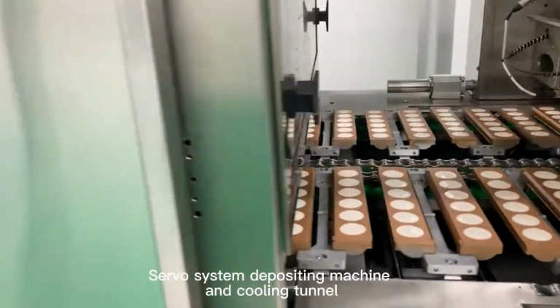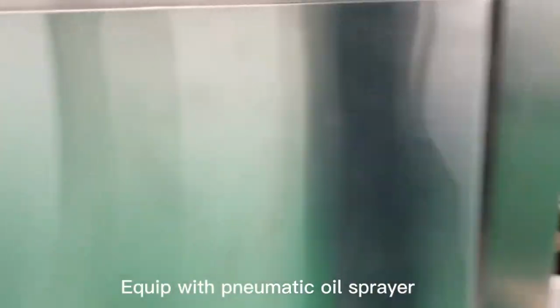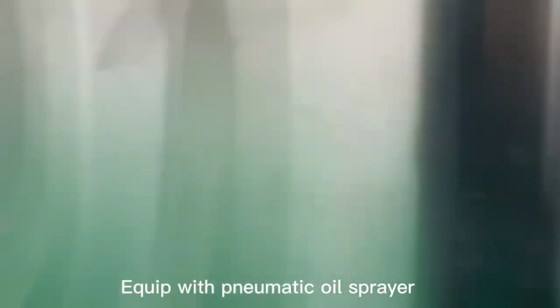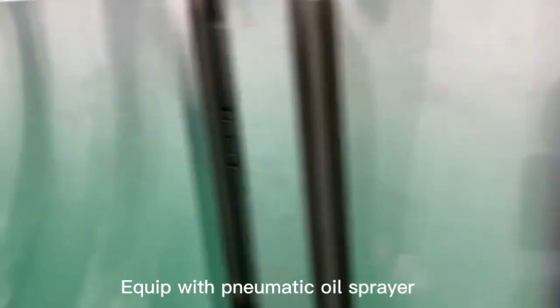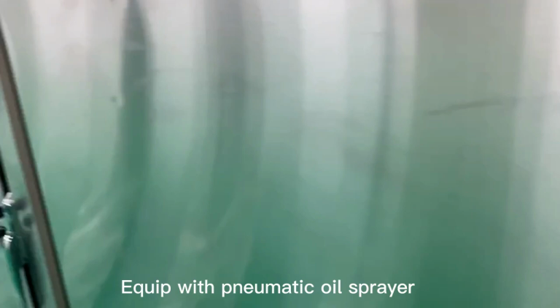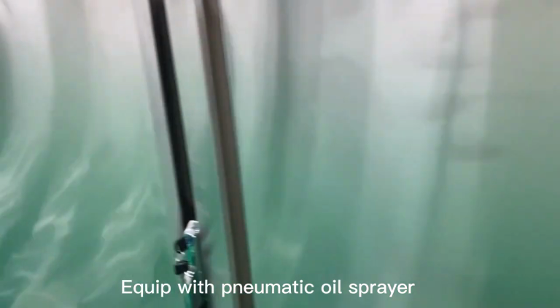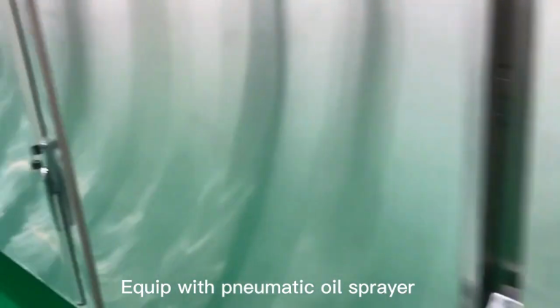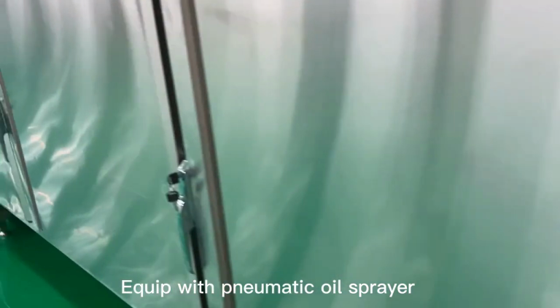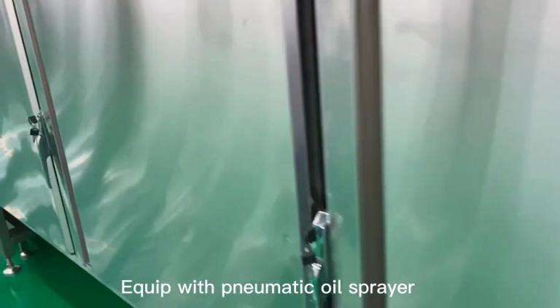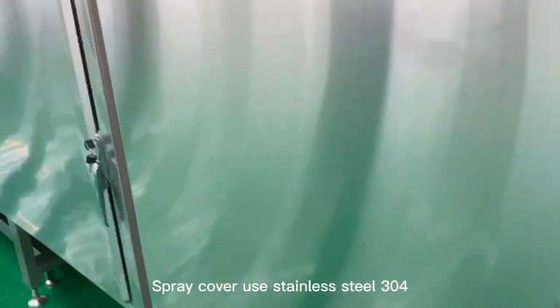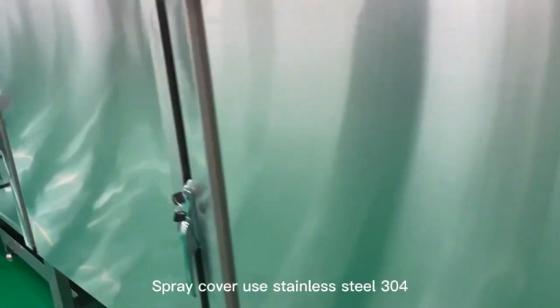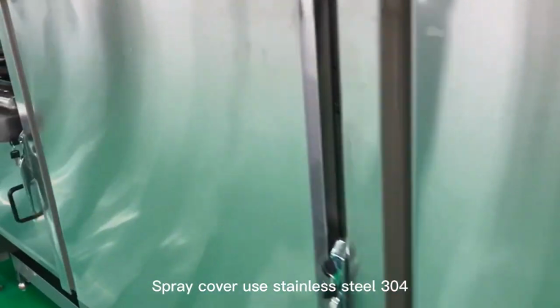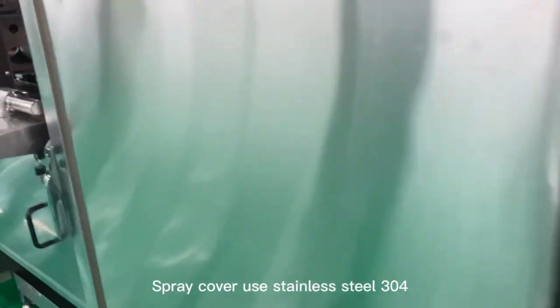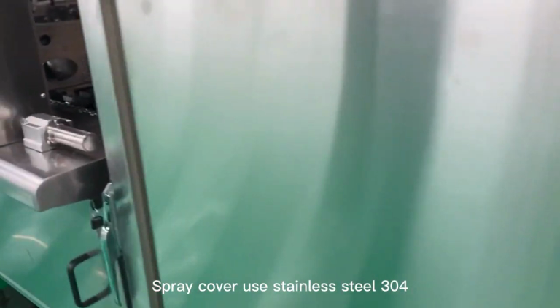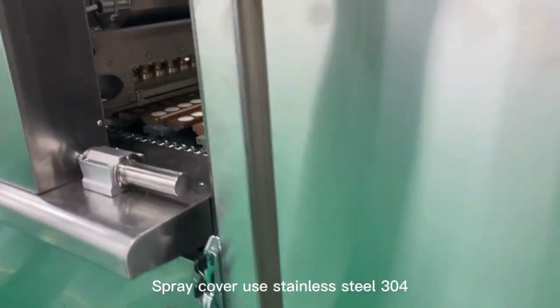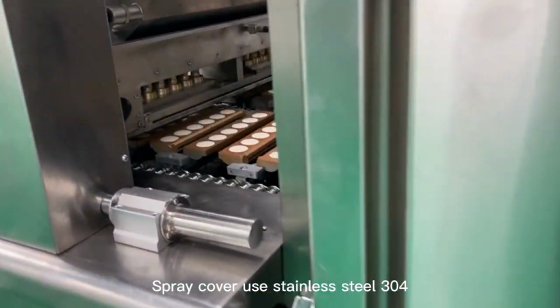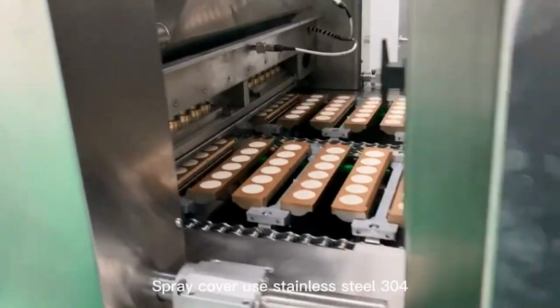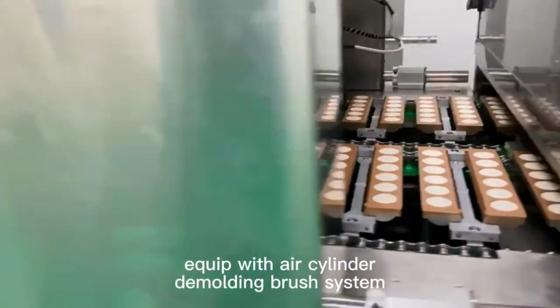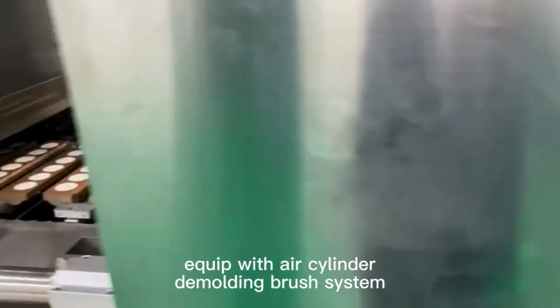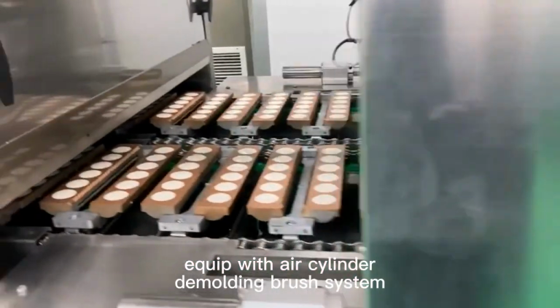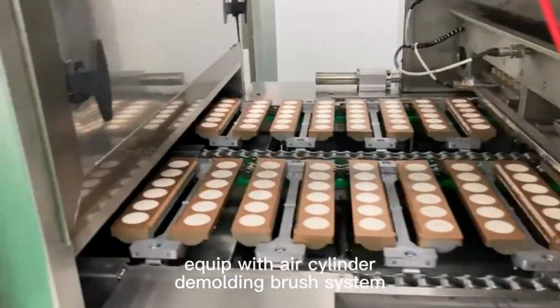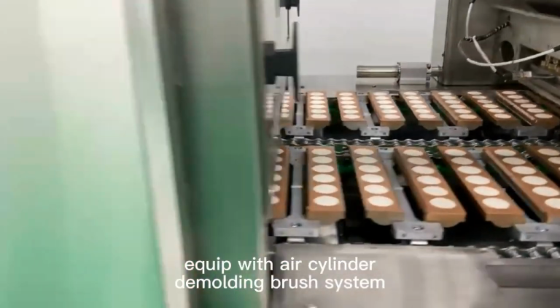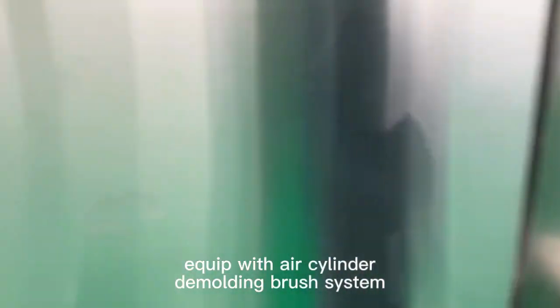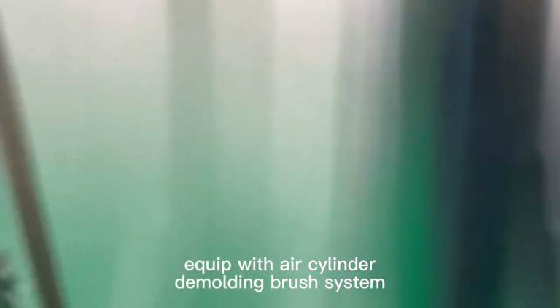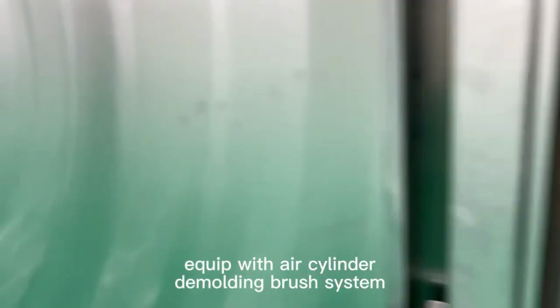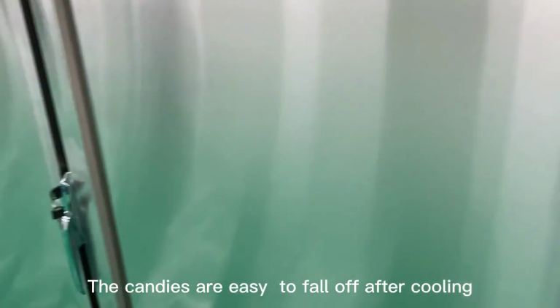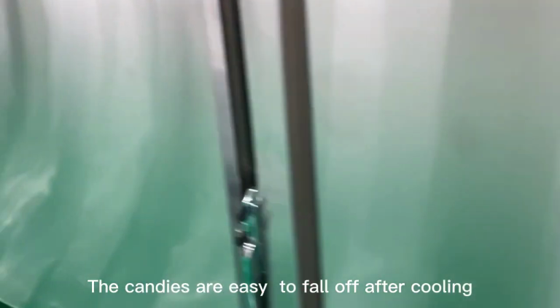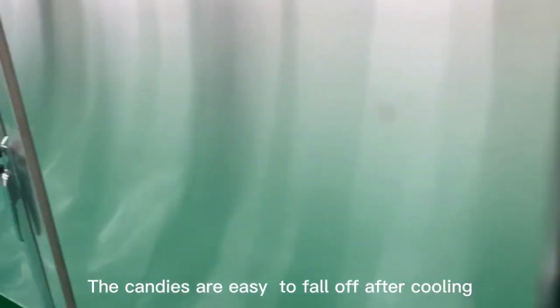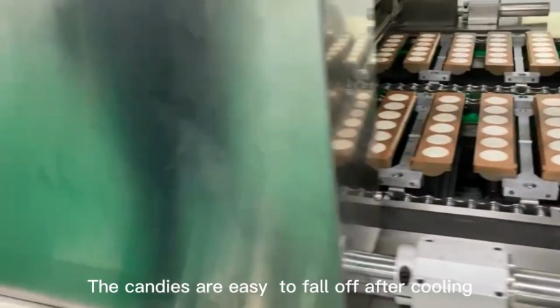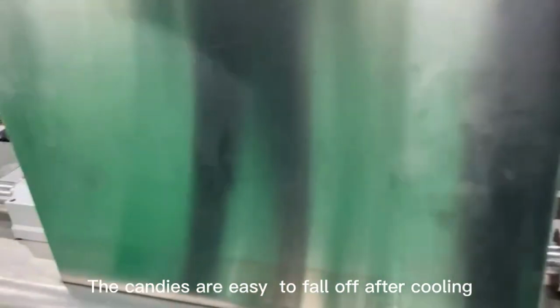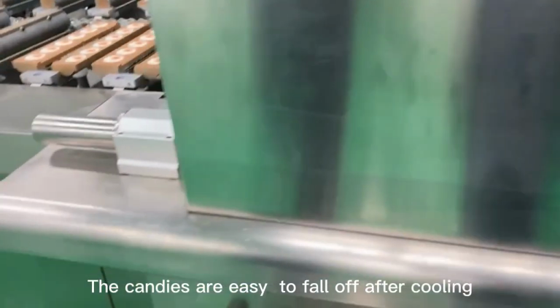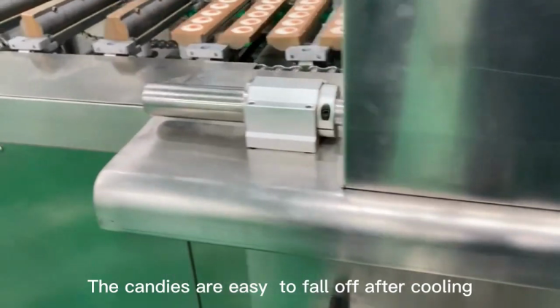Equipped with a pneumatic oil sprayer. The spray cover uses stainless steel 304. Equipped with an air cylinder and demolding brush system. The candies are easy to fall off after cooling.